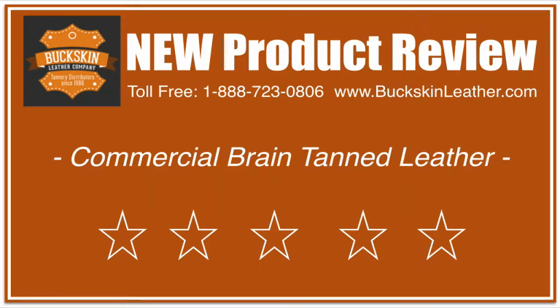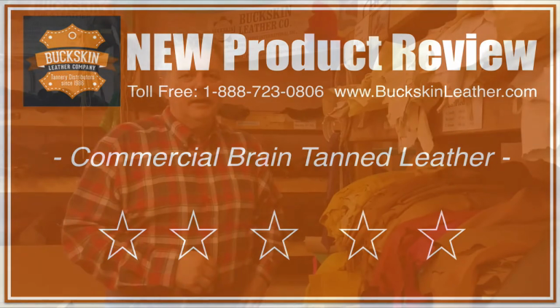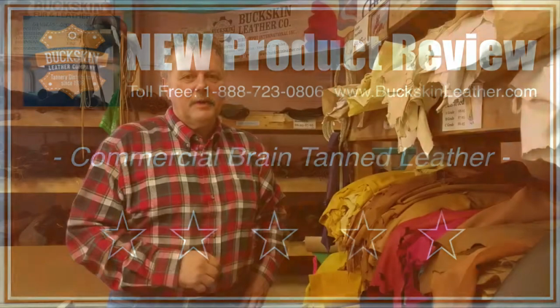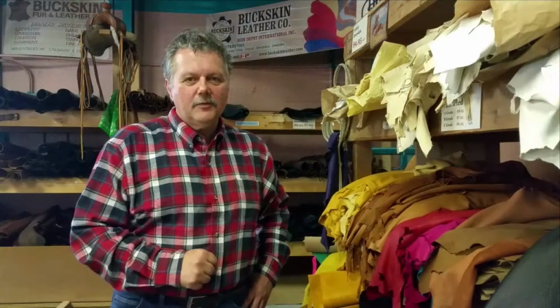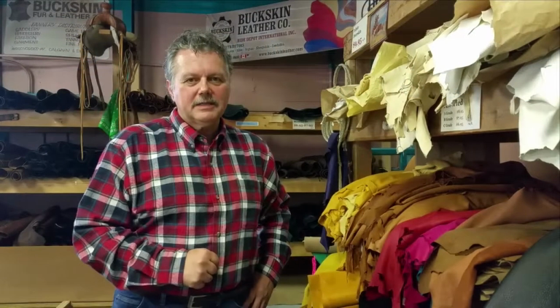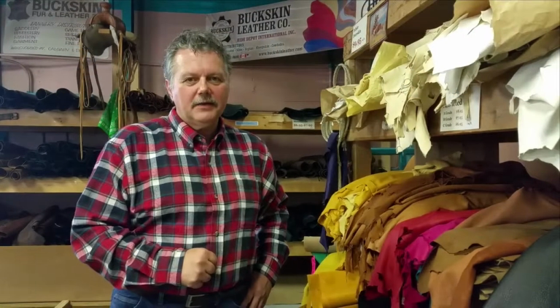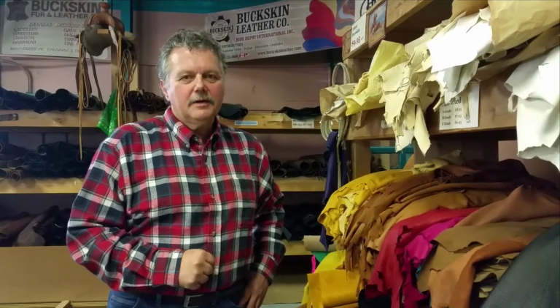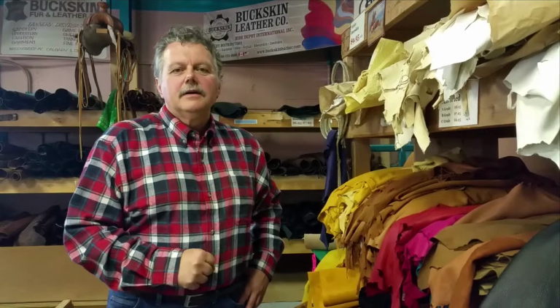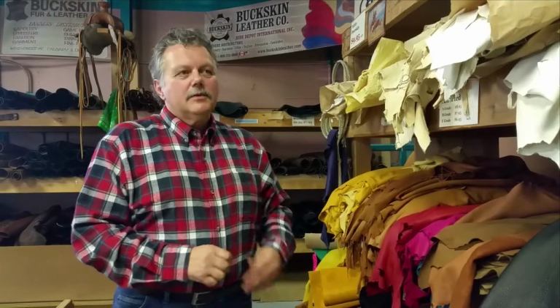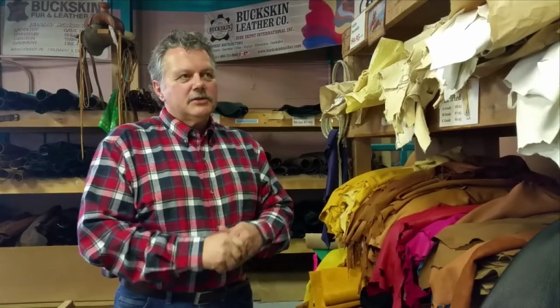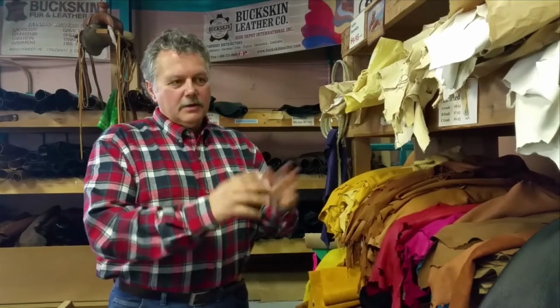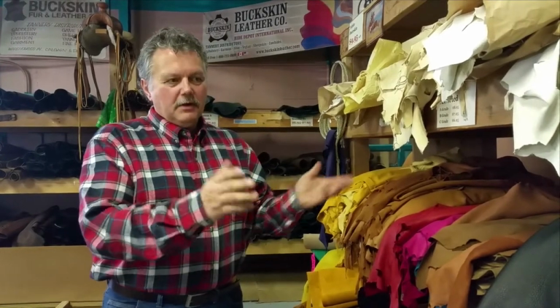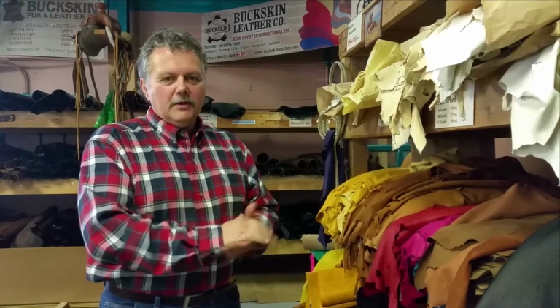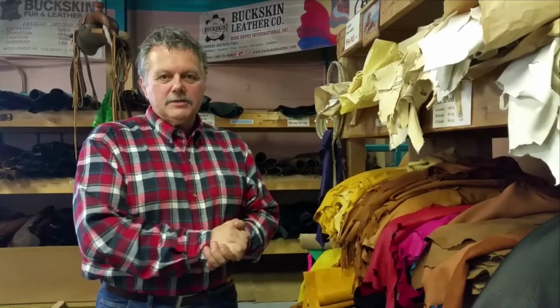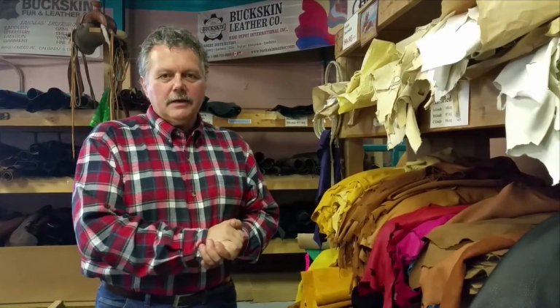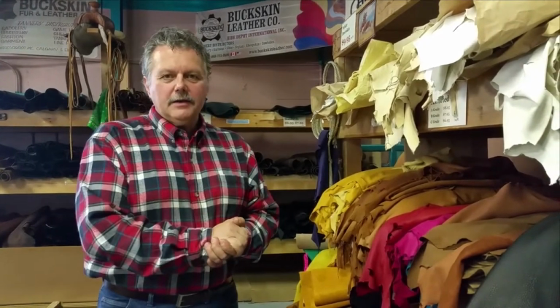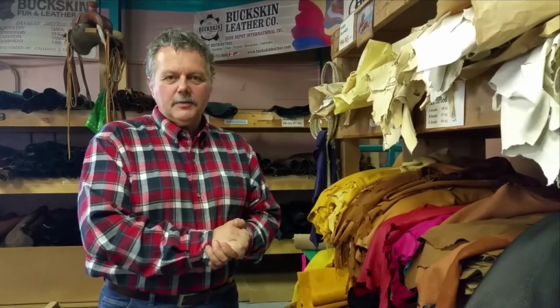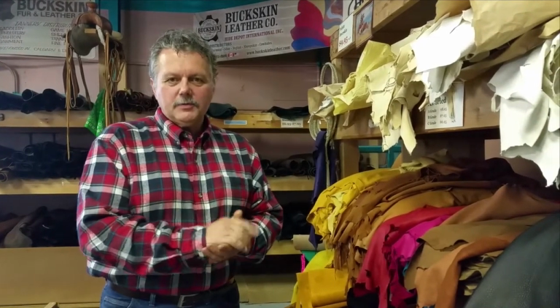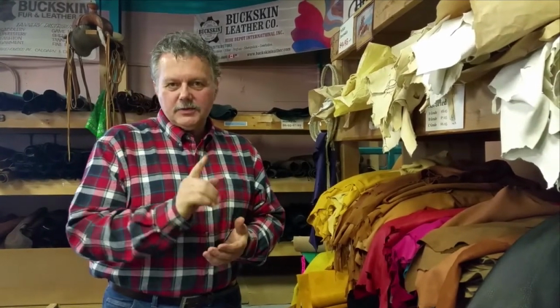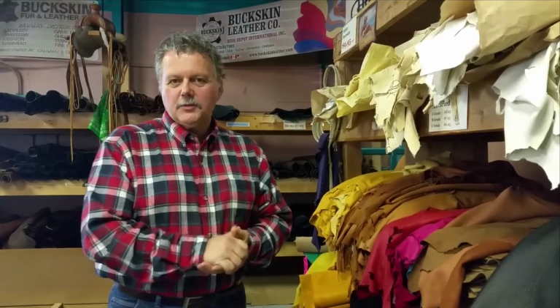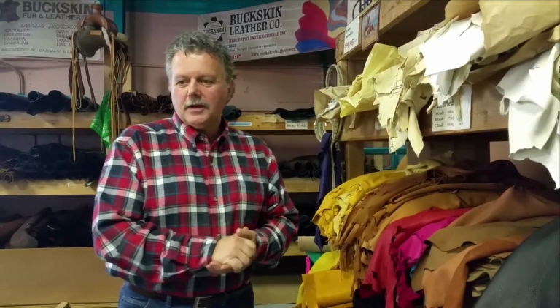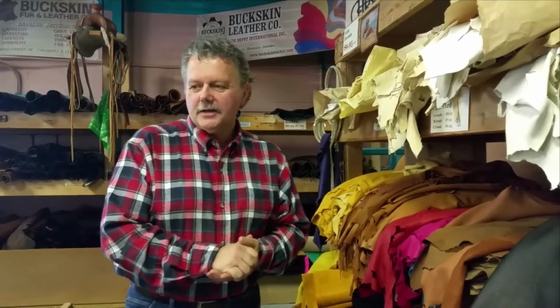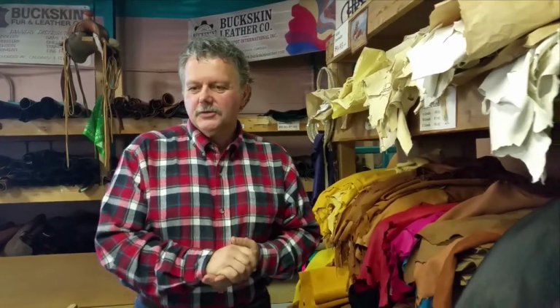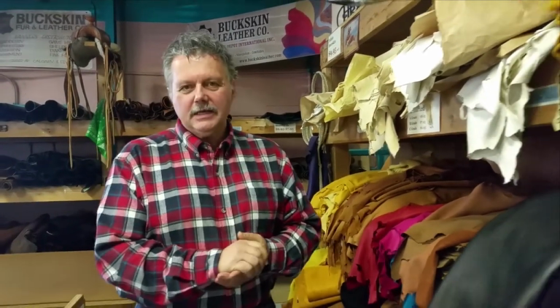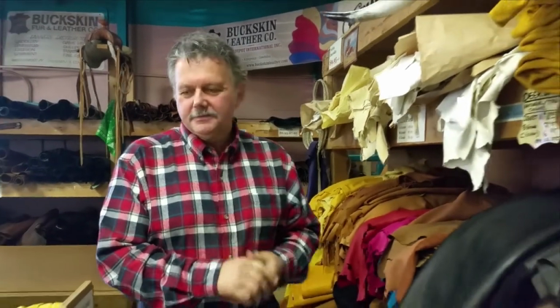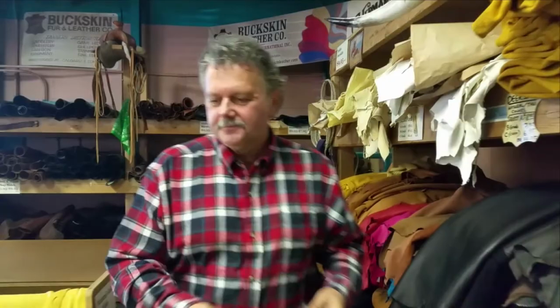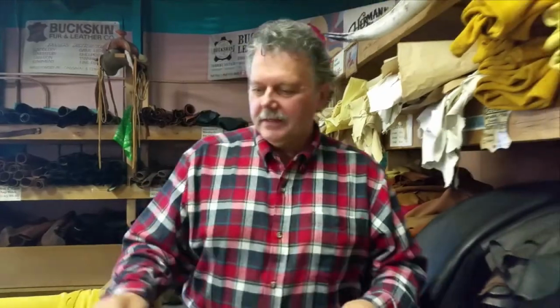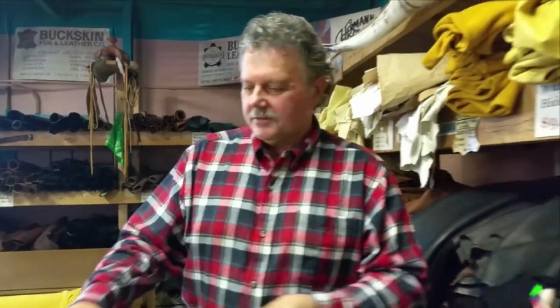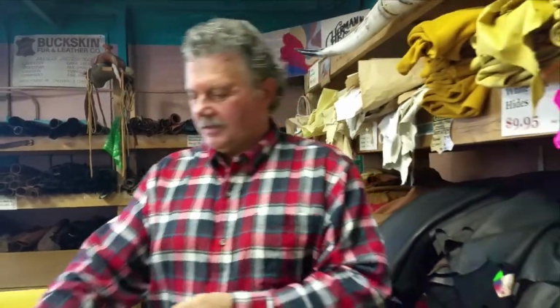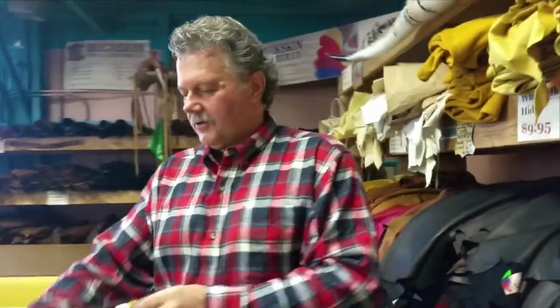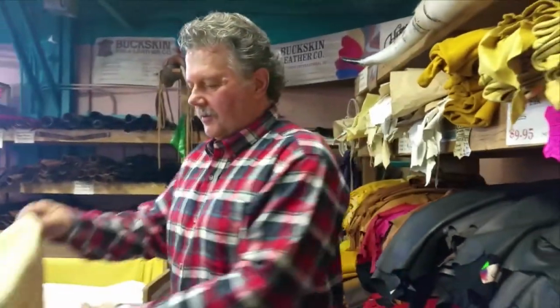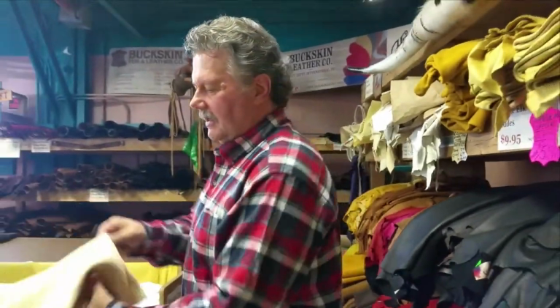Hi, I'm Mike from Buckskin Leather. We stock a lot of Moose, Alcan, and Deer, but there's one particular product I'd like to show you today. It's relatively new on the market.